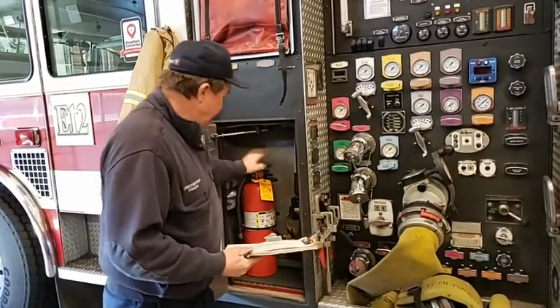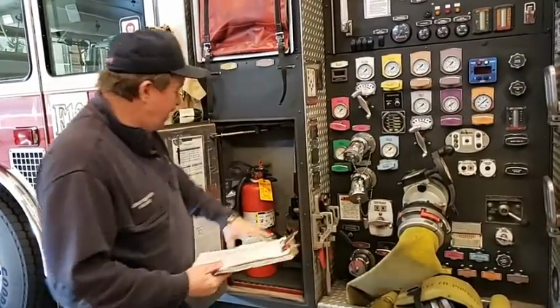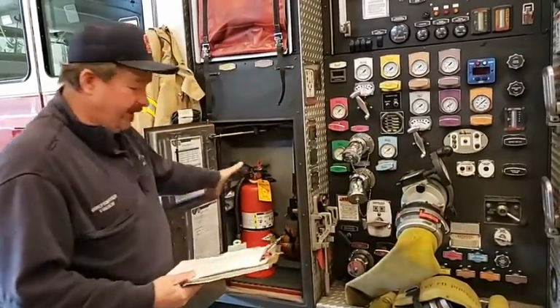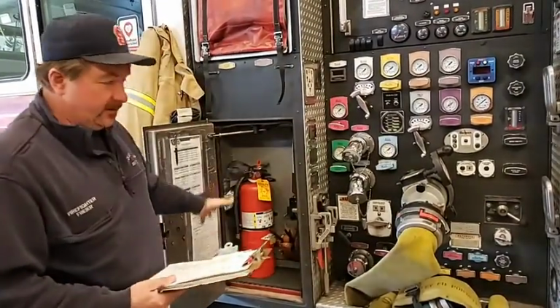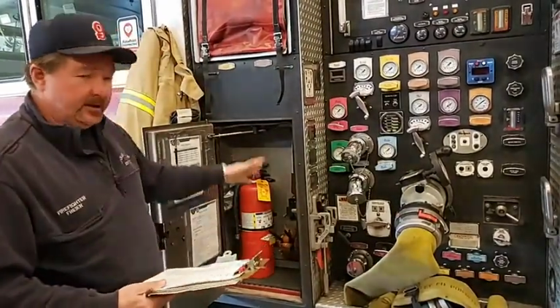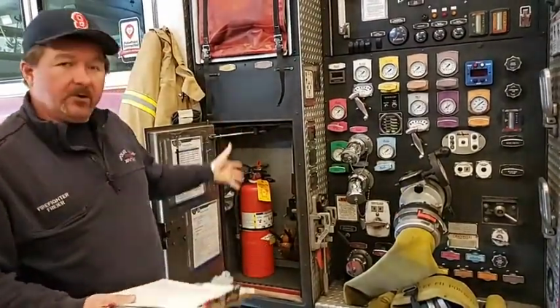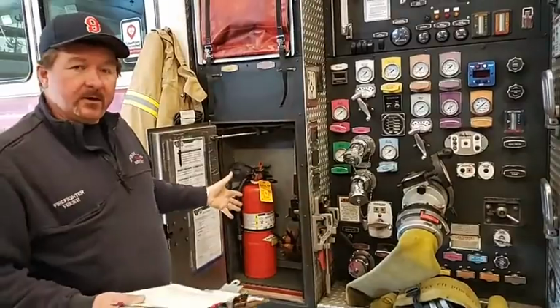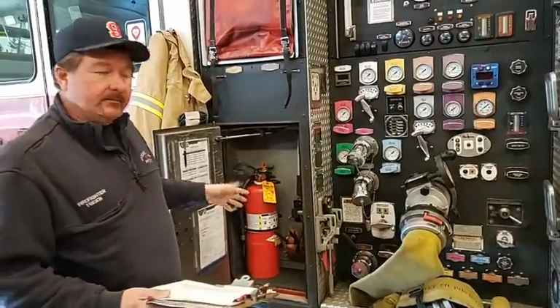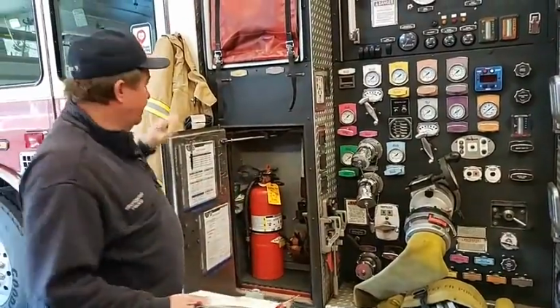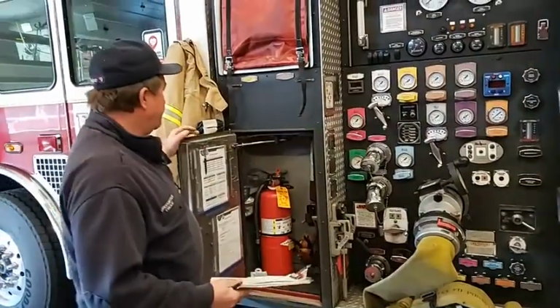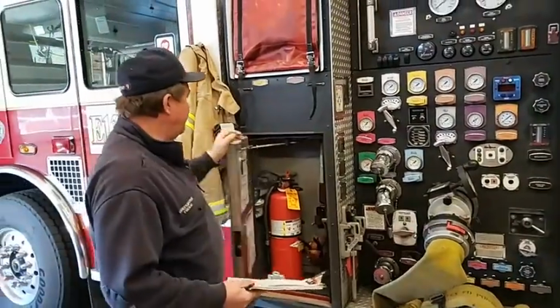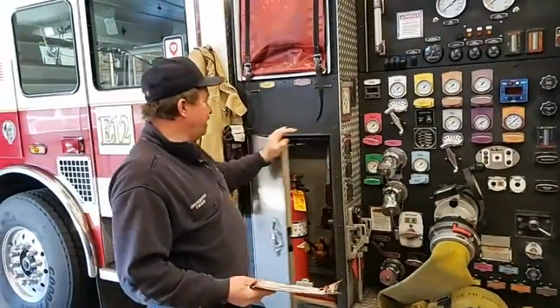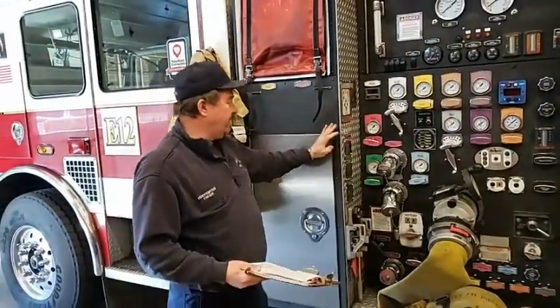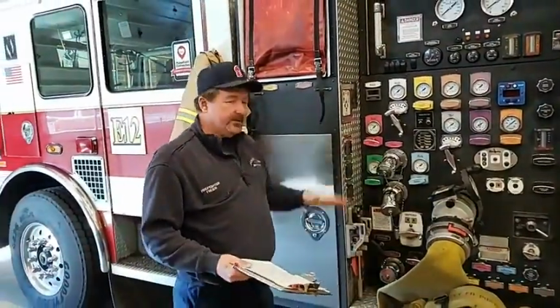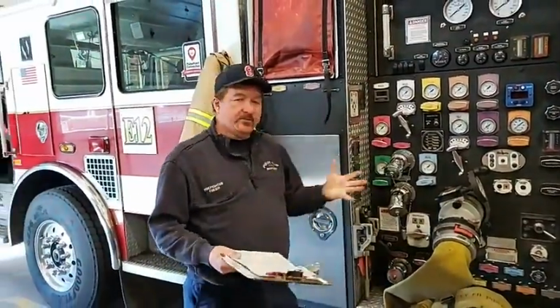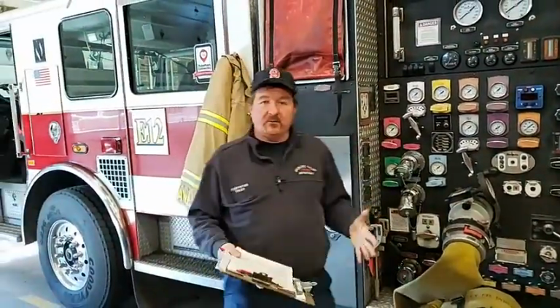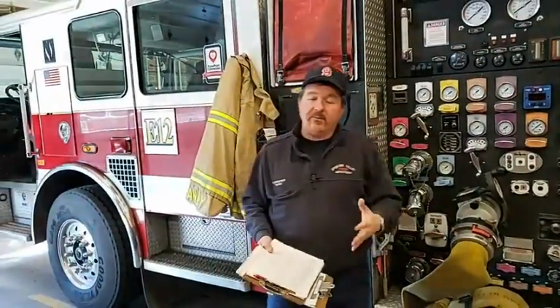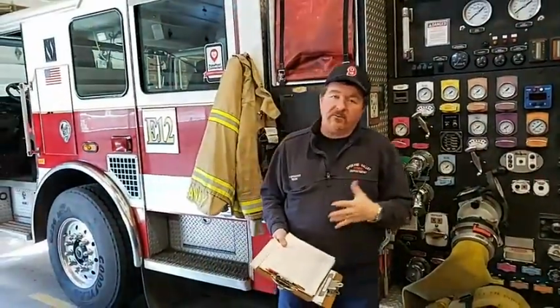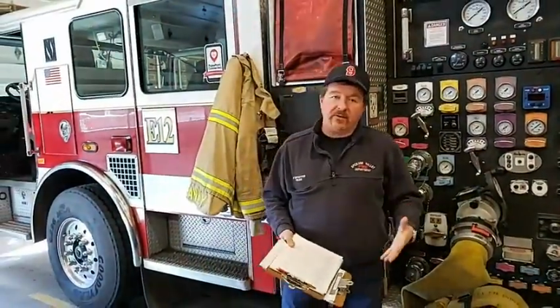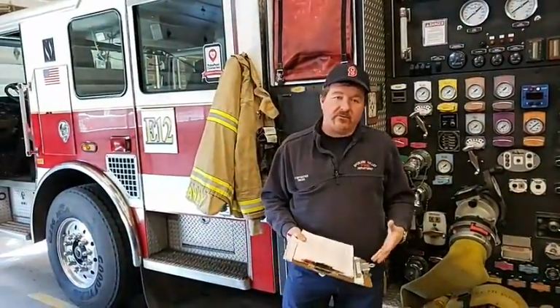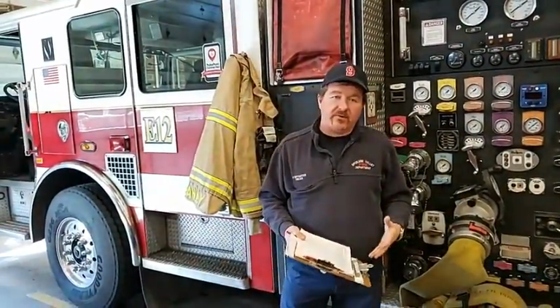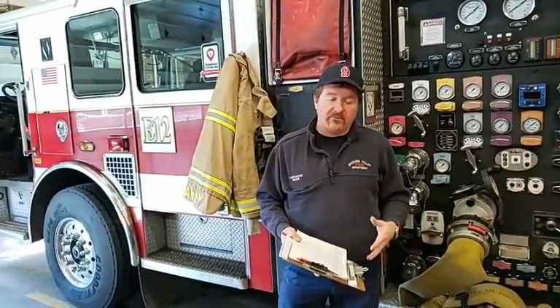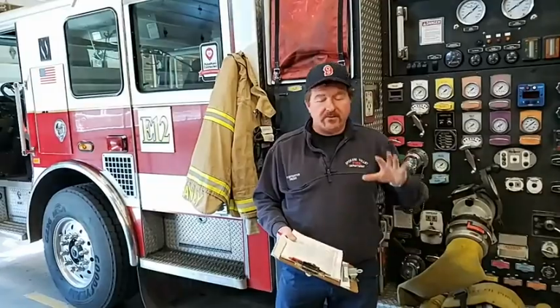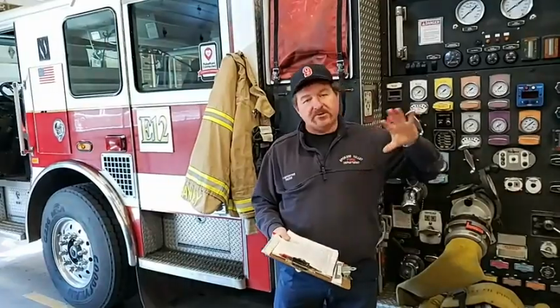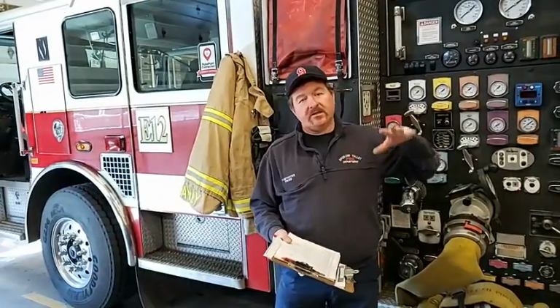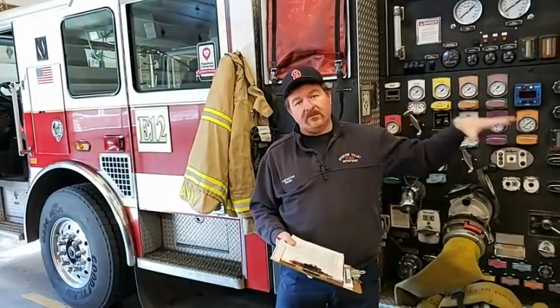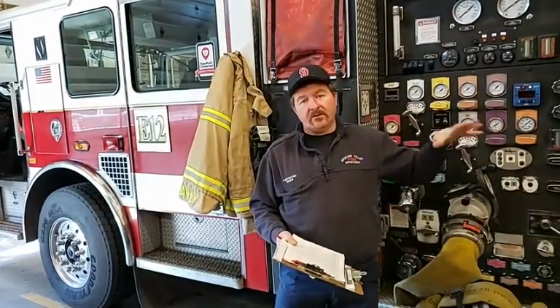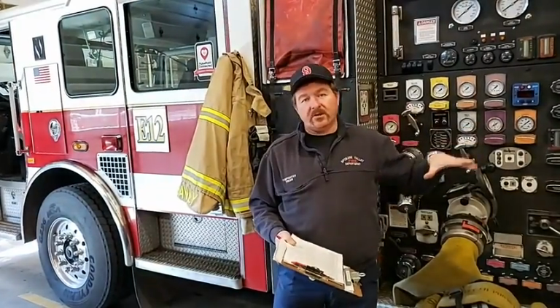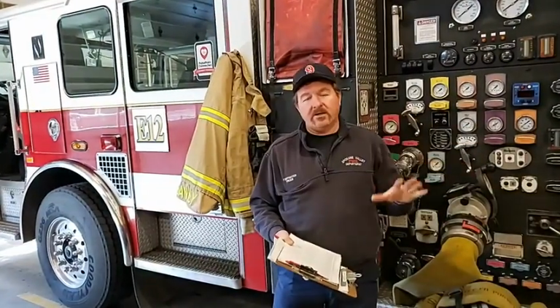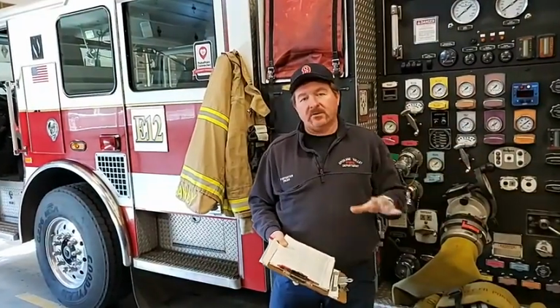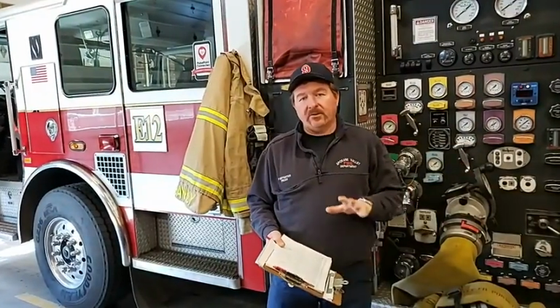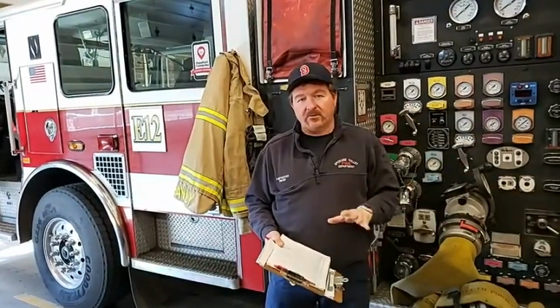So now everything right there we know is there, because every now and then sometimes stuff goes missing. We want to make sure we replace that gear as soon as possible. It's about checking the inventory on the truck and making sure that everything looks good.